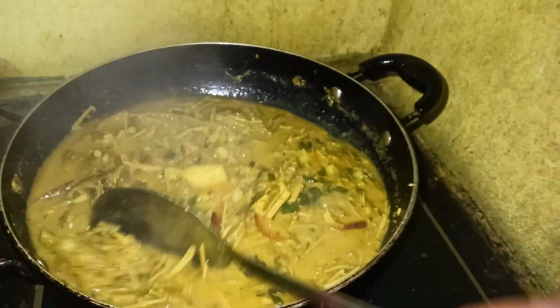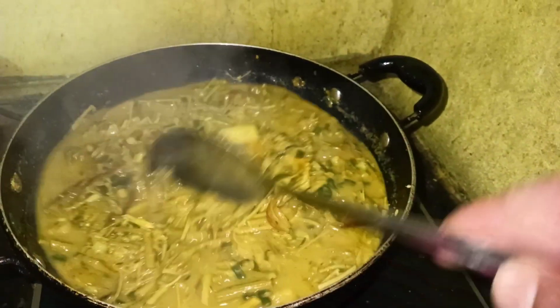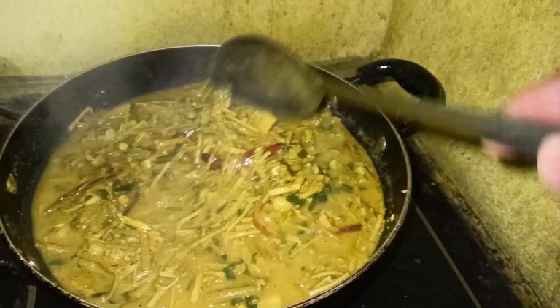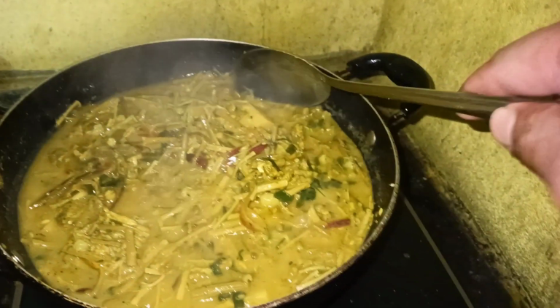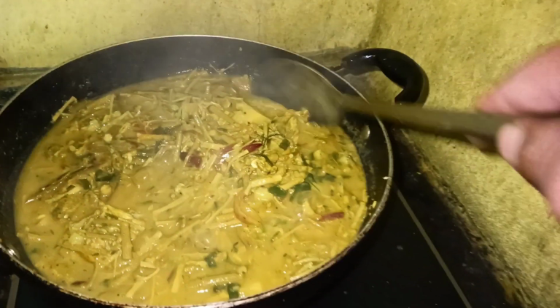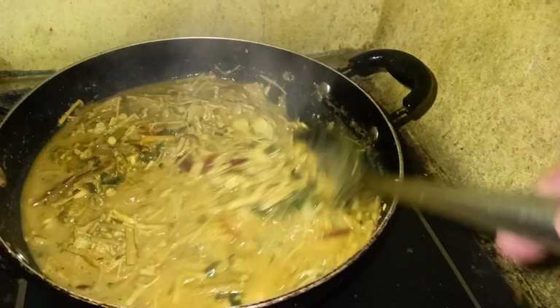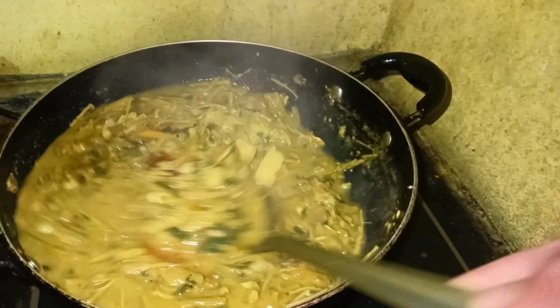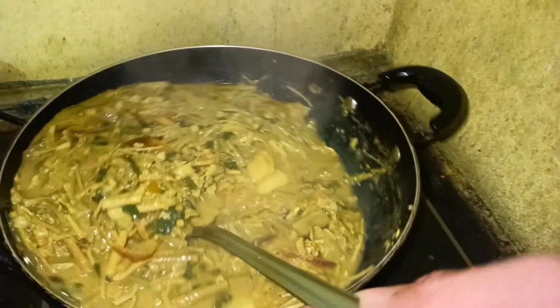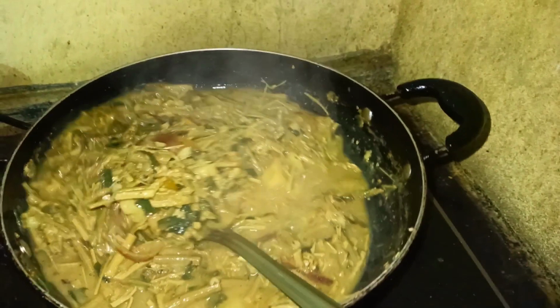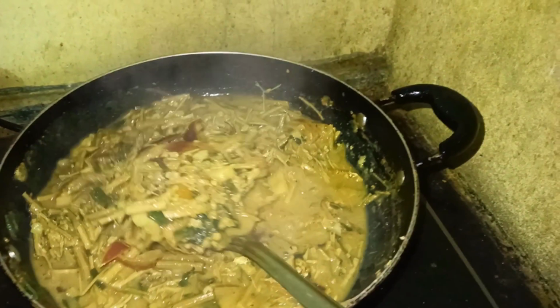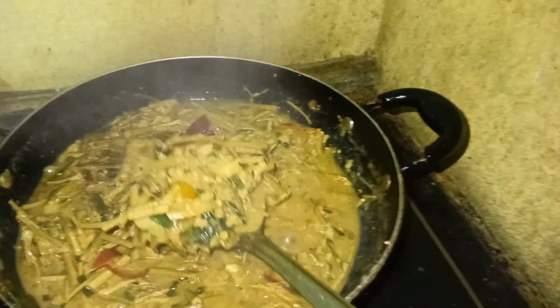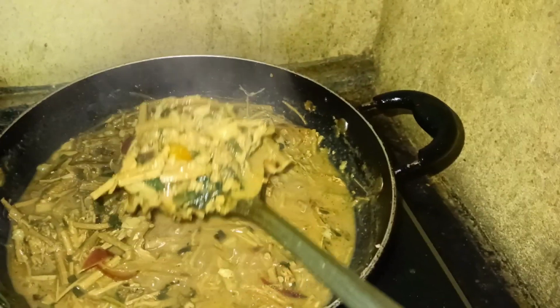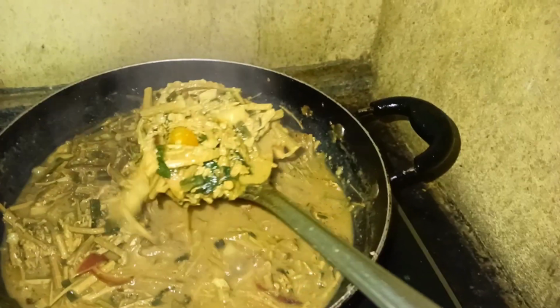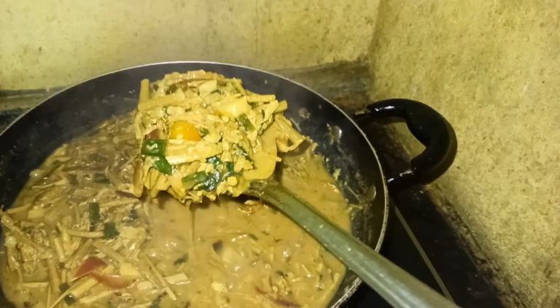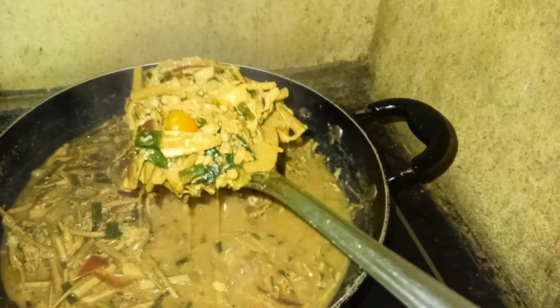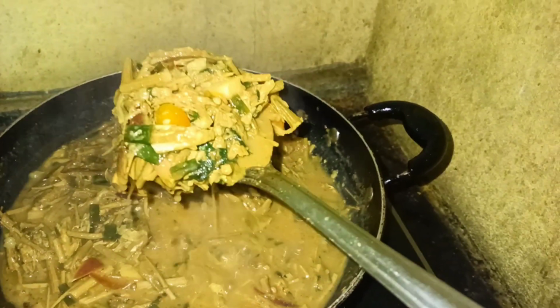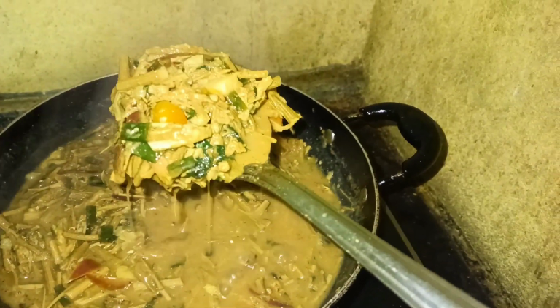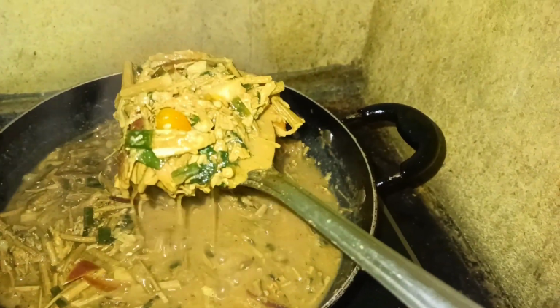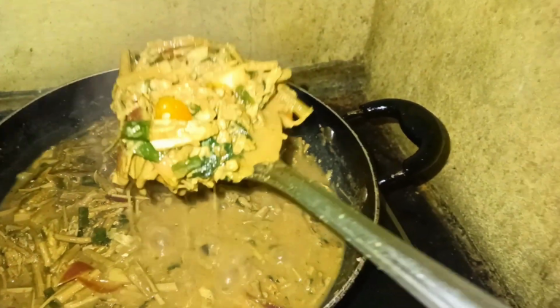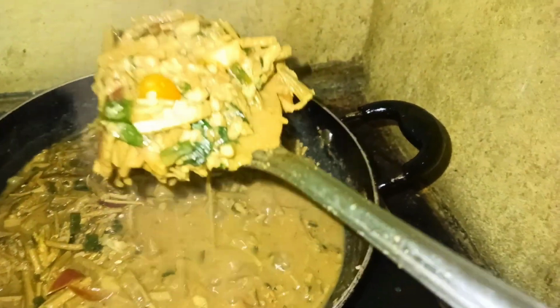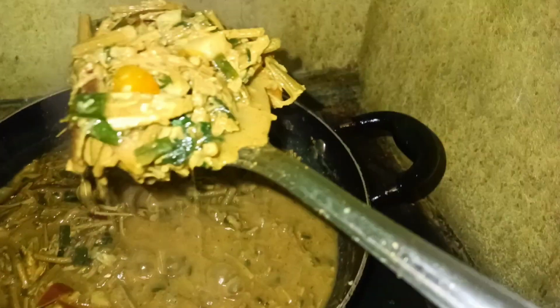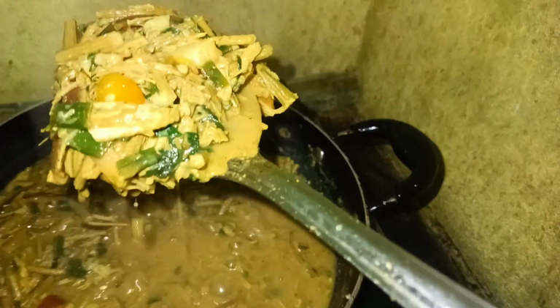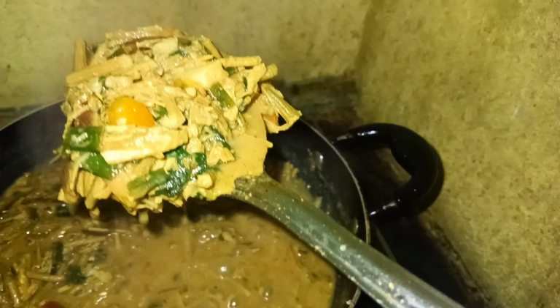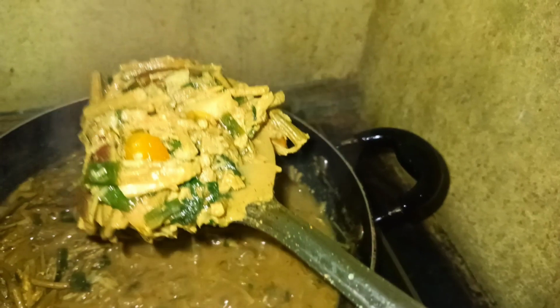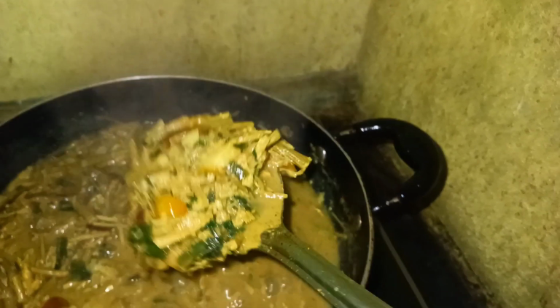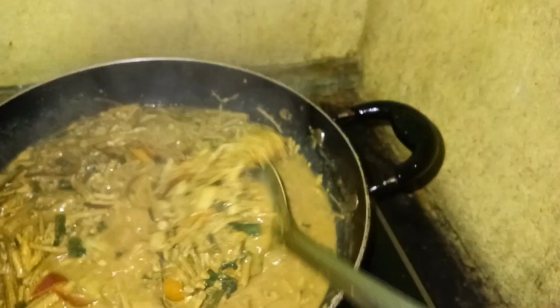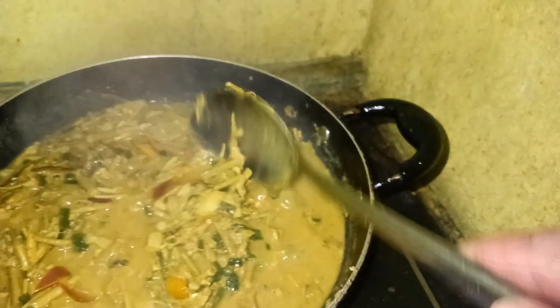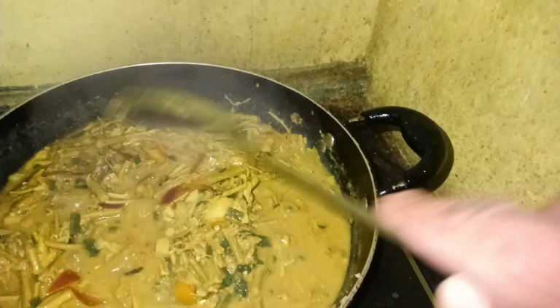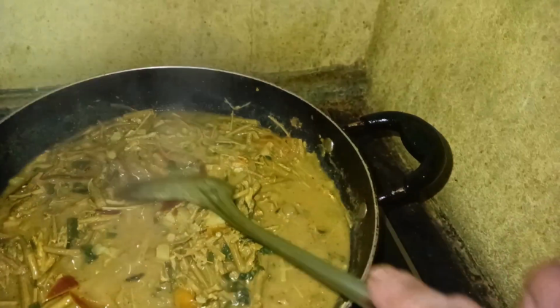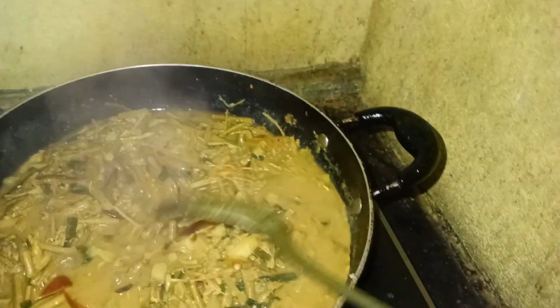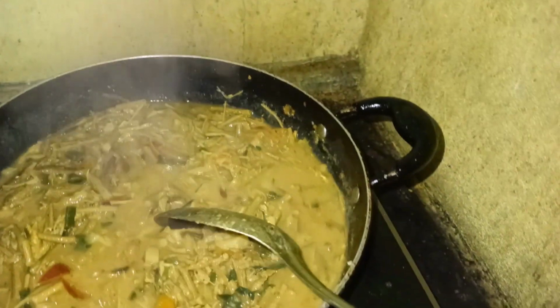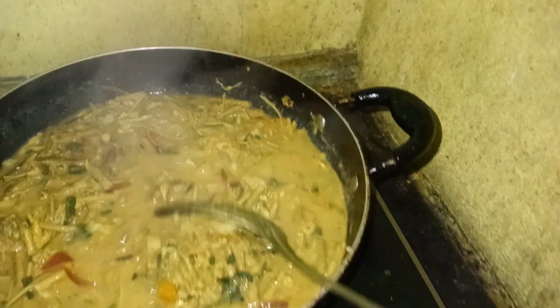This is a unique recipe for today. Today we are making sozina and mask. Sozina and mask are very good.